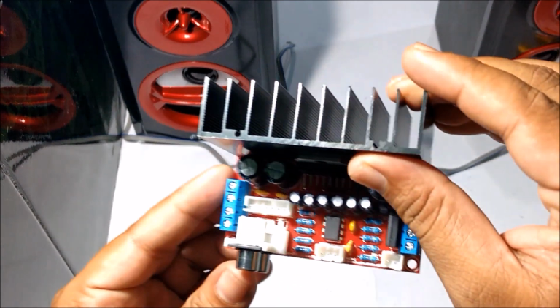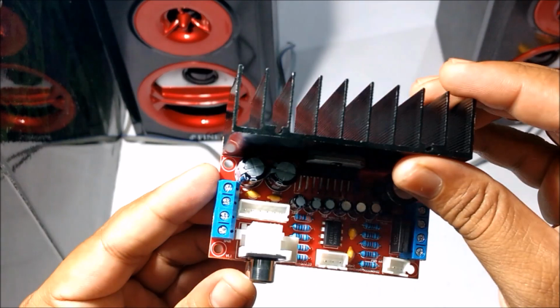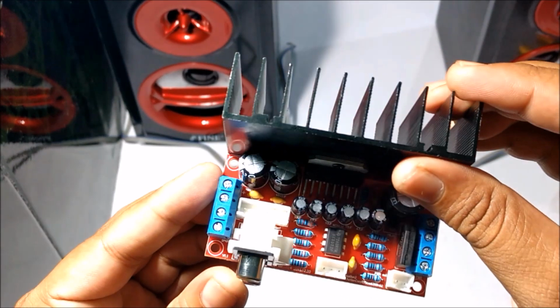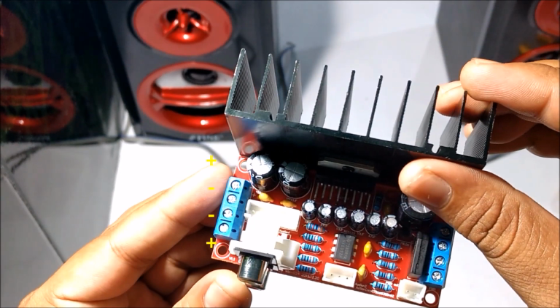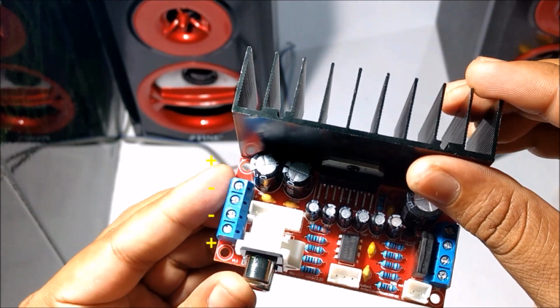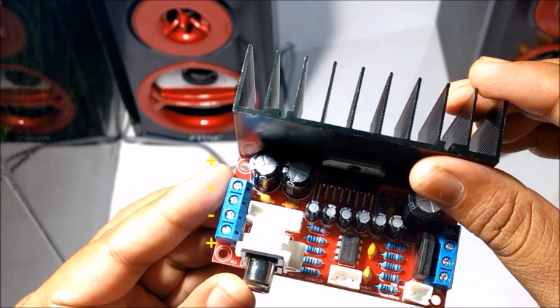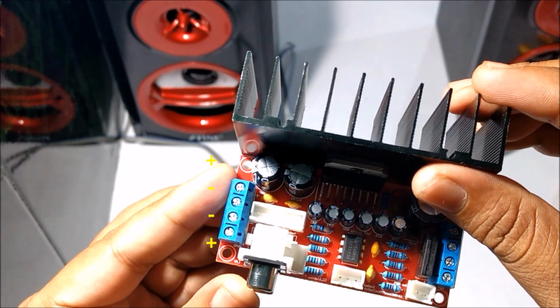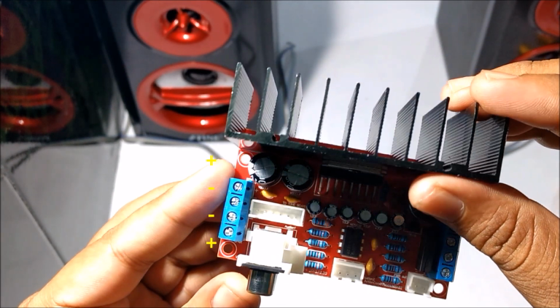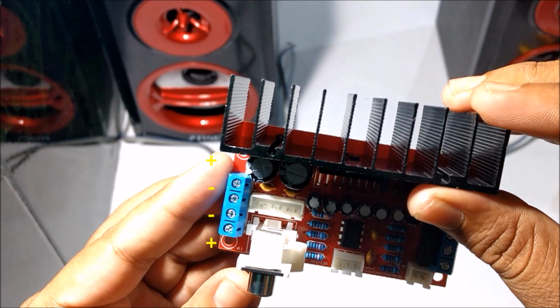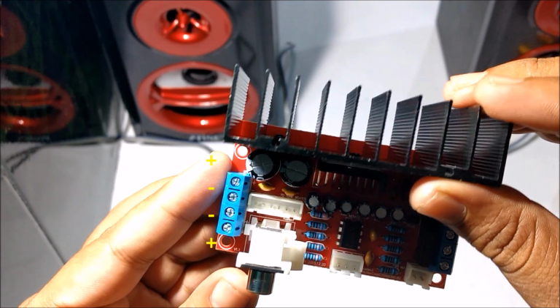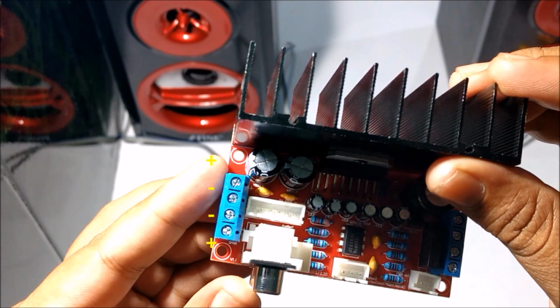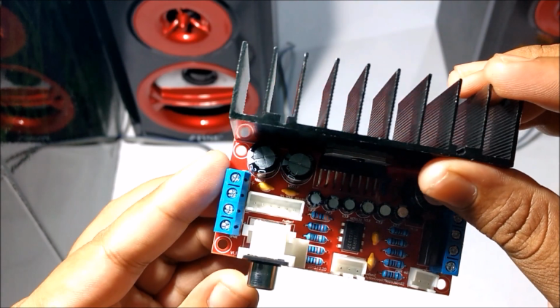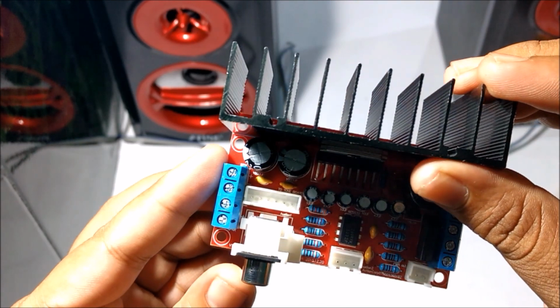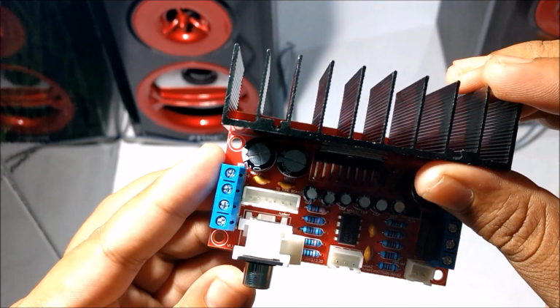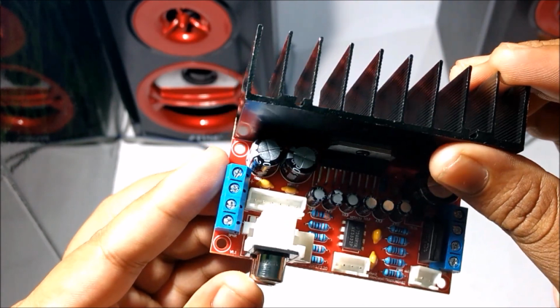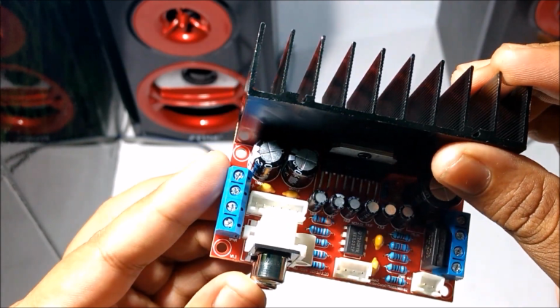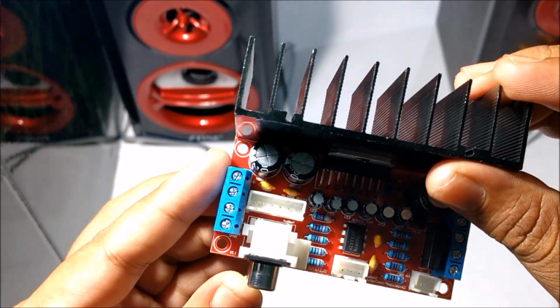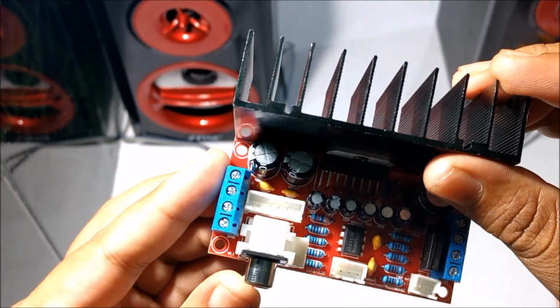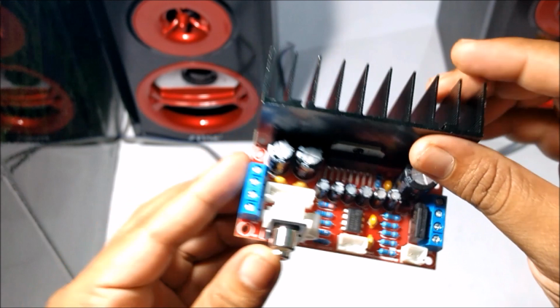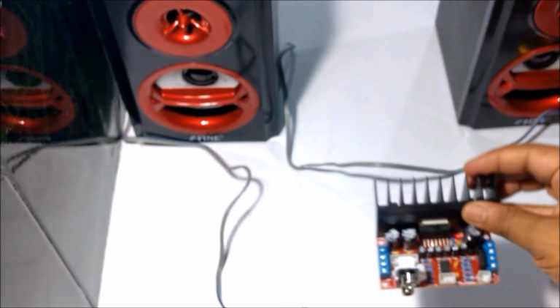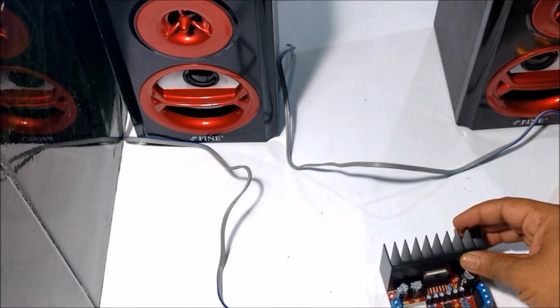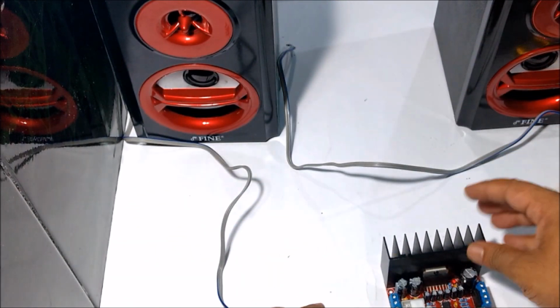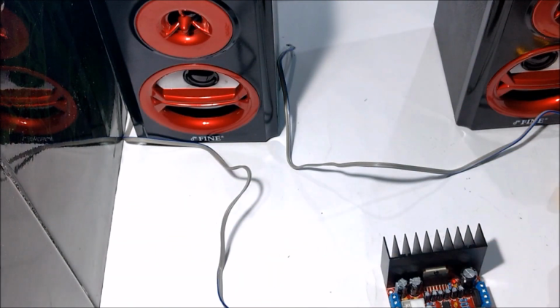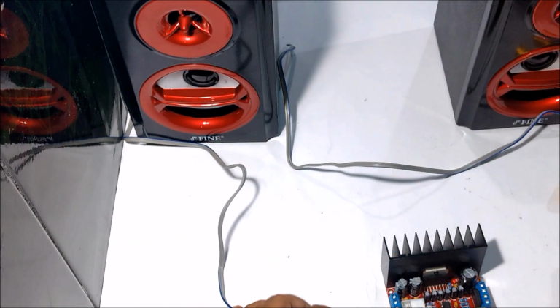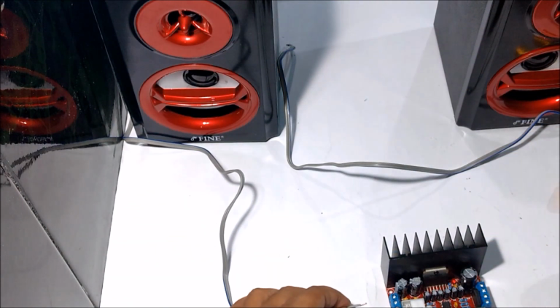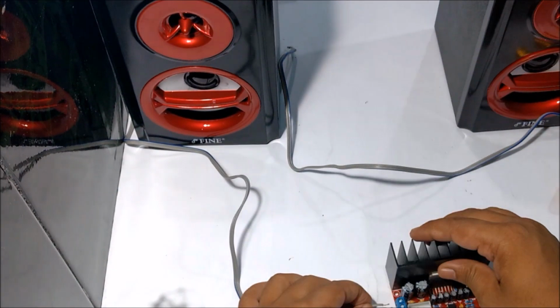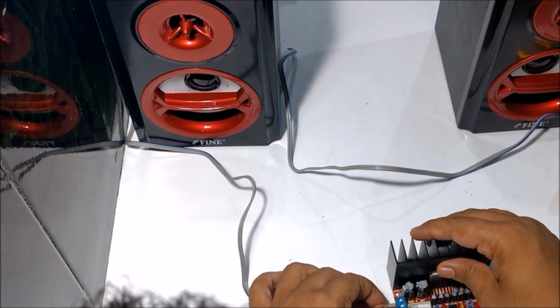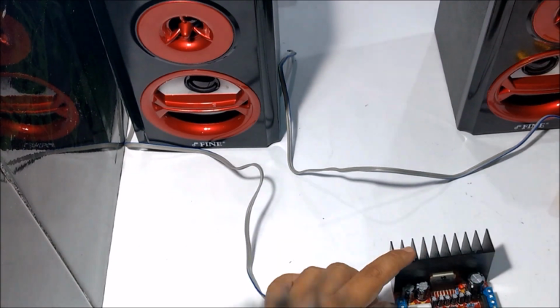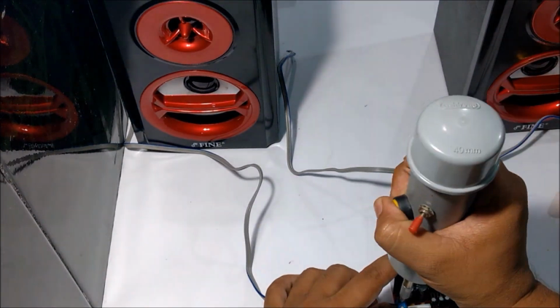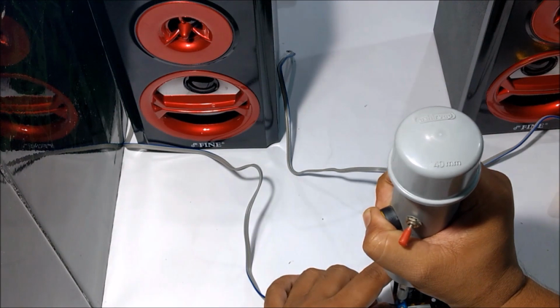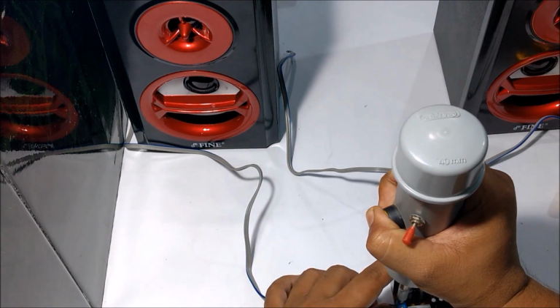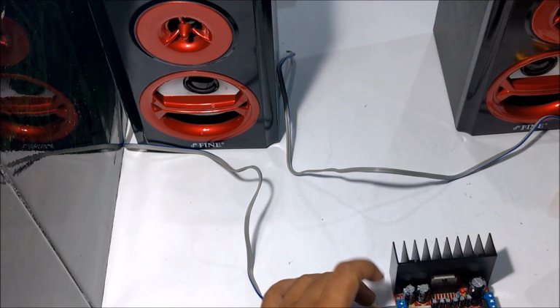As you can see, on the left side there are positive and negative markings for the regular speakers. I connected my speaker's positive and negative wires to these pins.